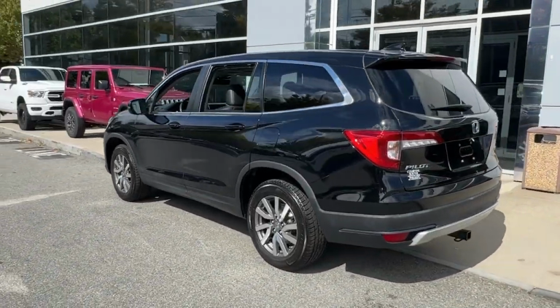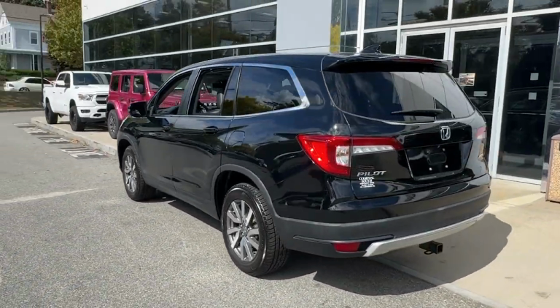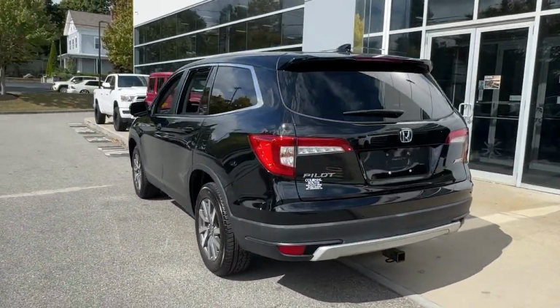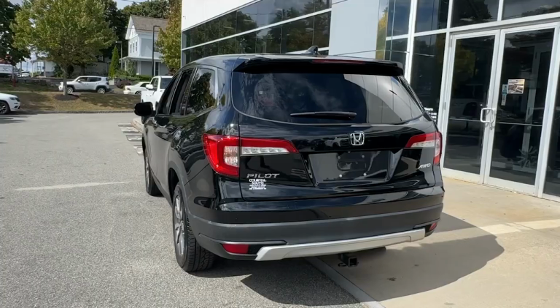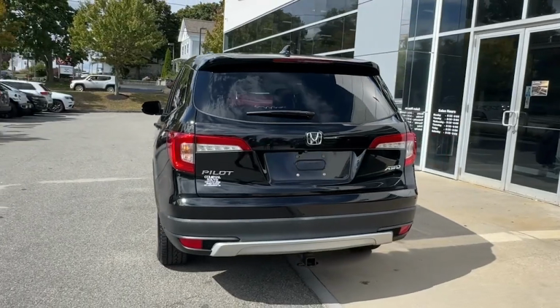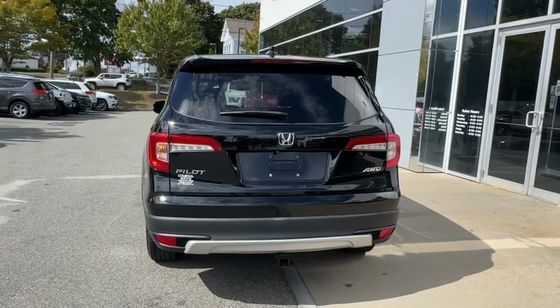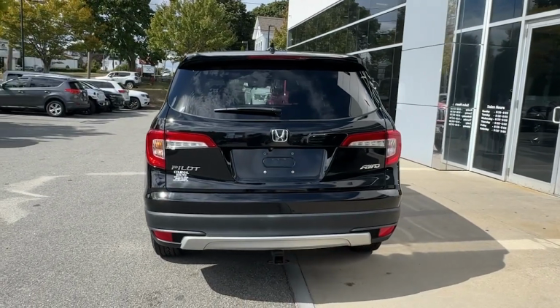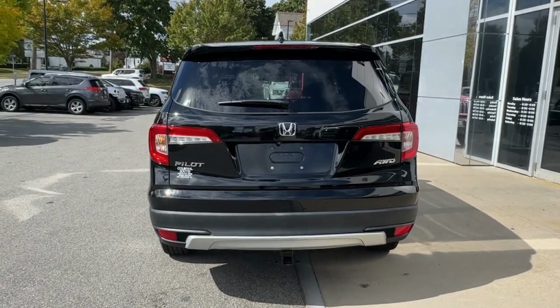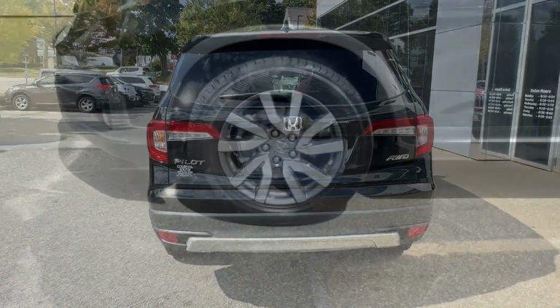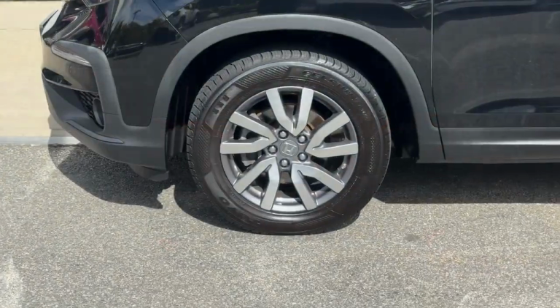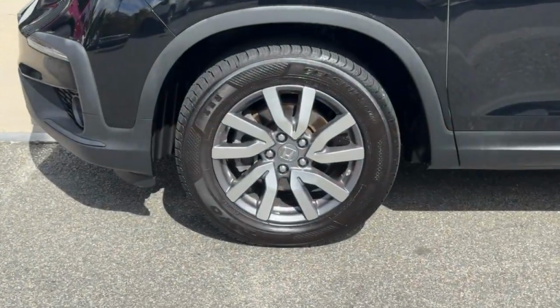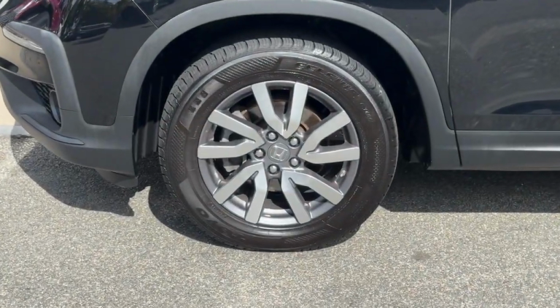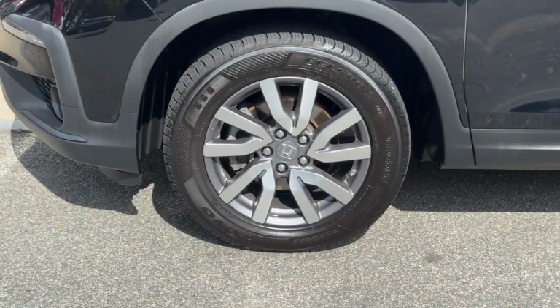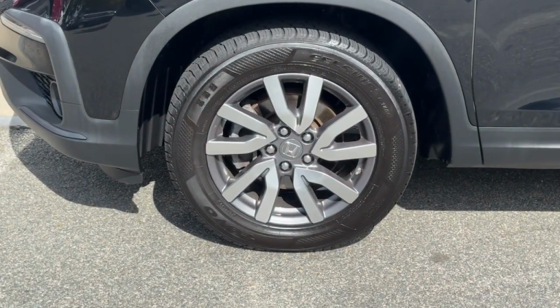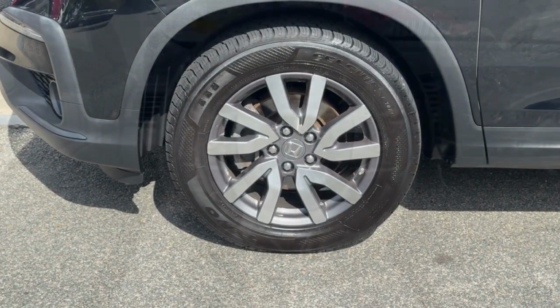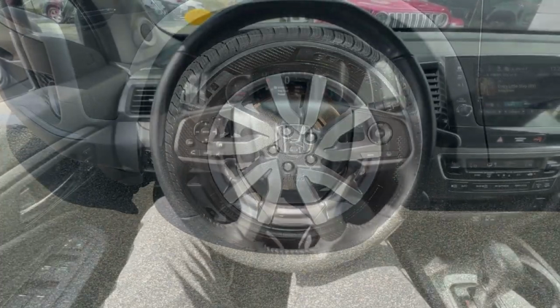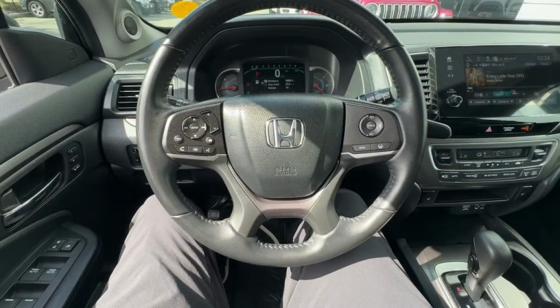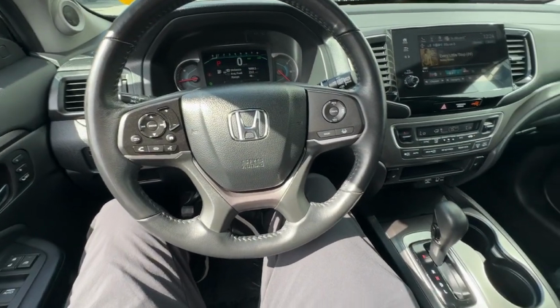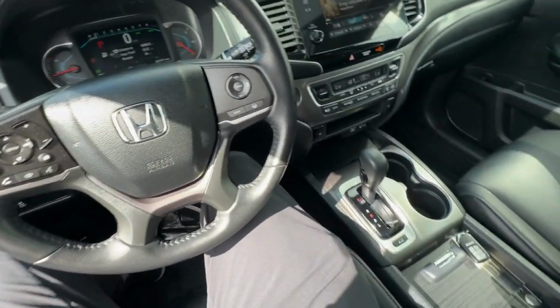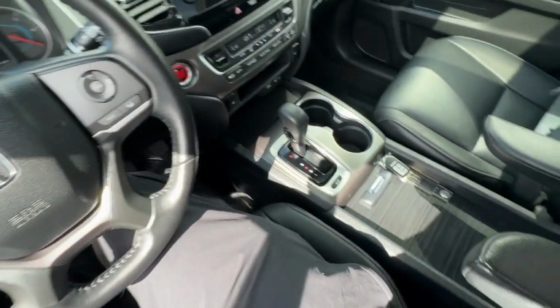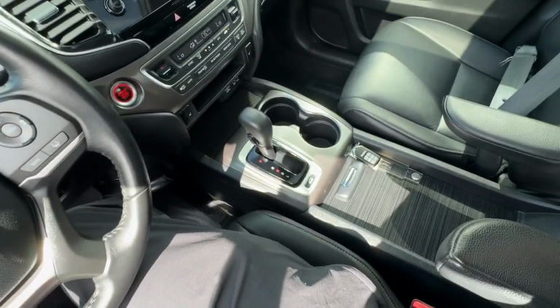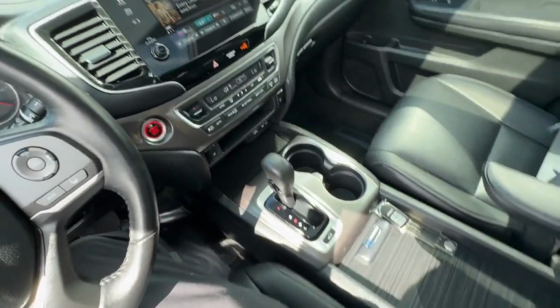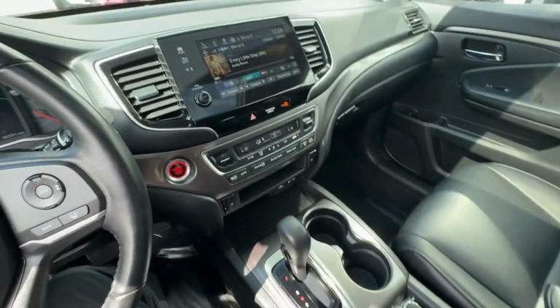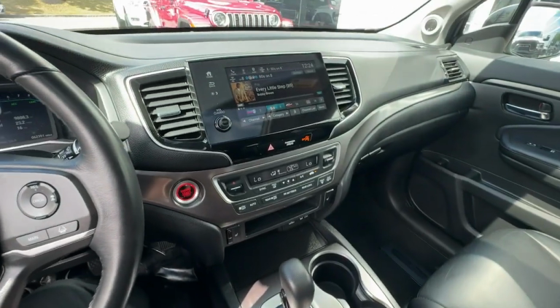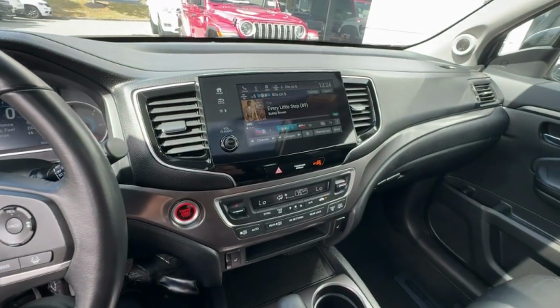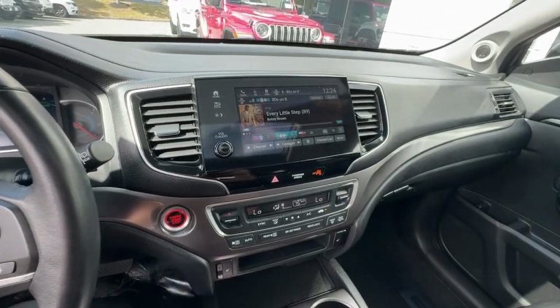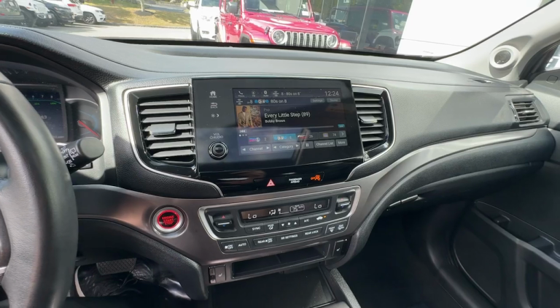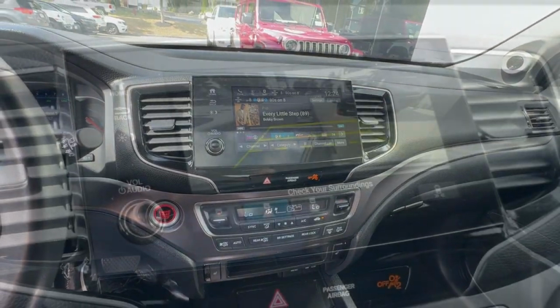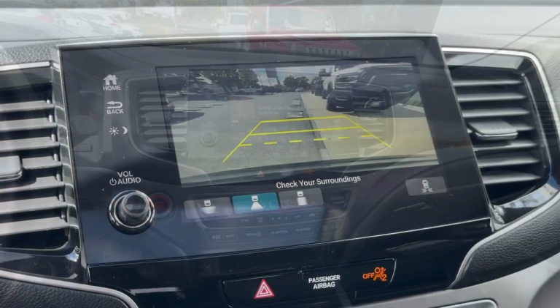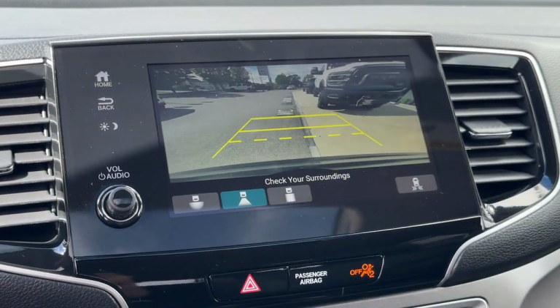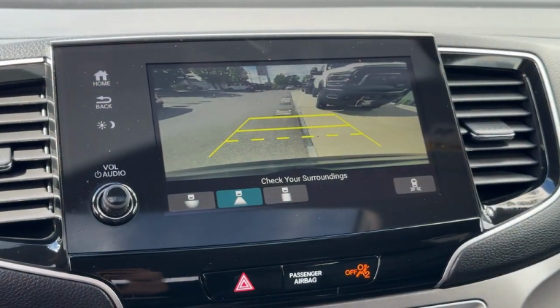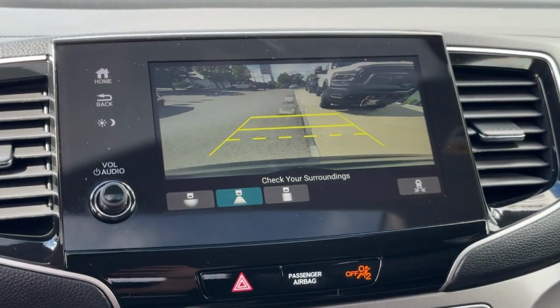Looking for a can-do family SUV? This stylish Pilot delivers a smooth, comfortable passenger experience with seating for up to eight, the latest in safety and connectivity technology, powerful performance, all-wheel drive, and ample cargo space.